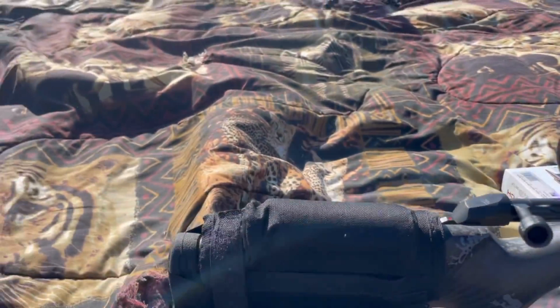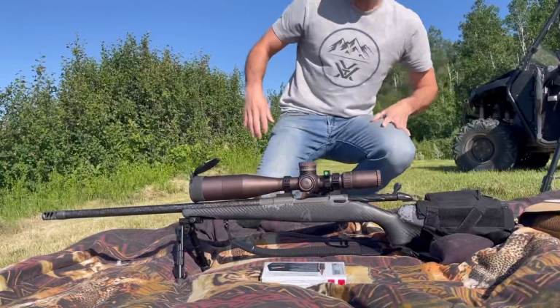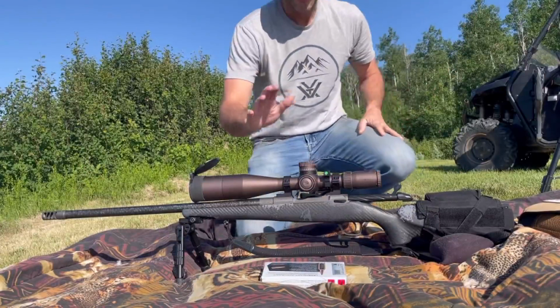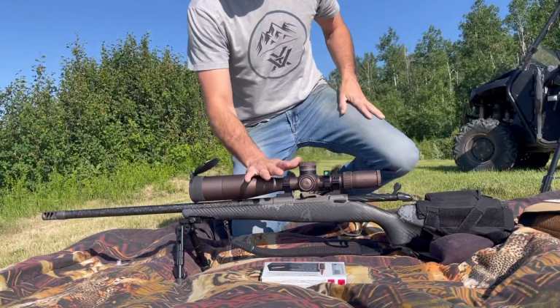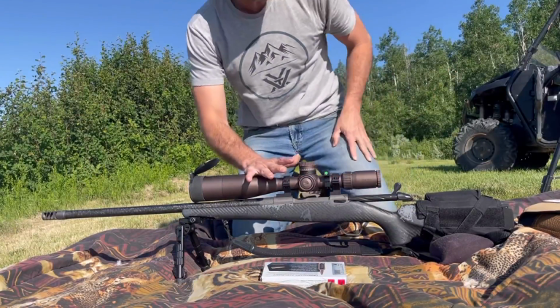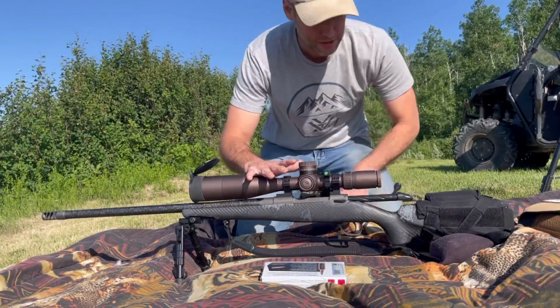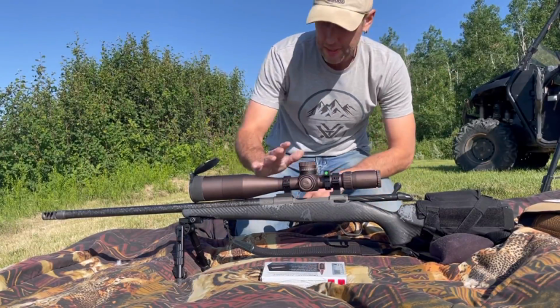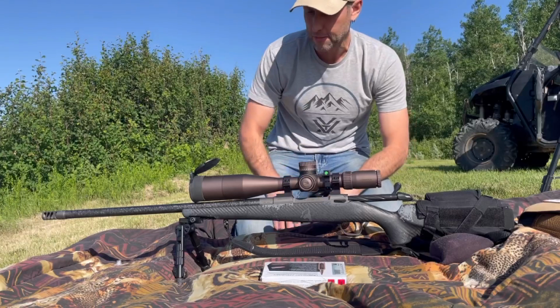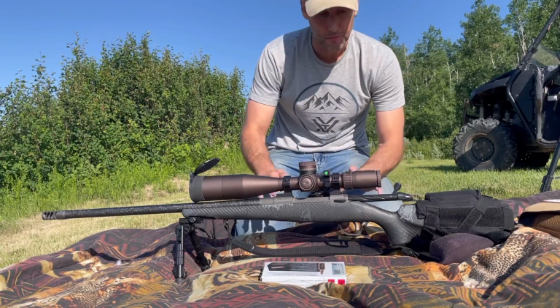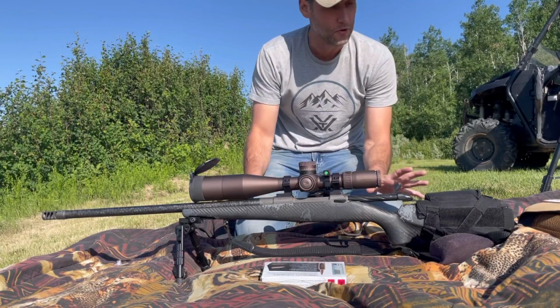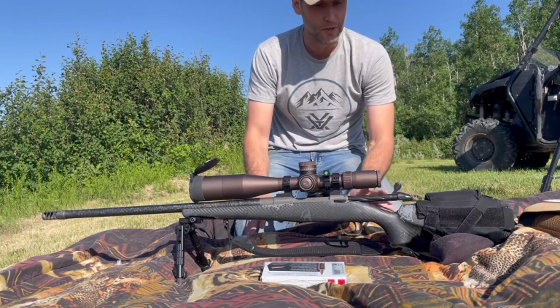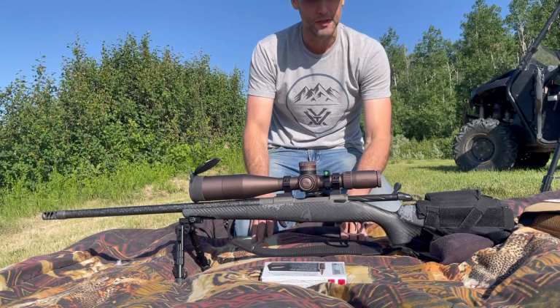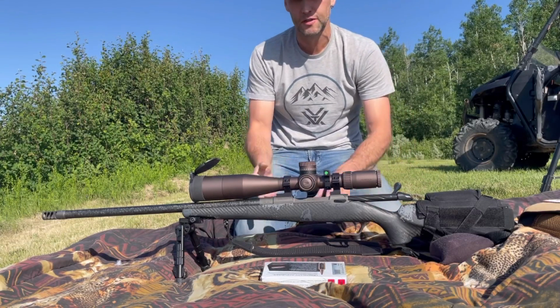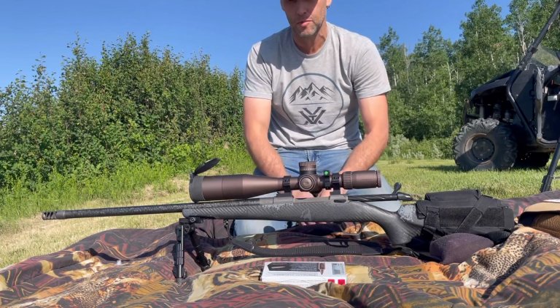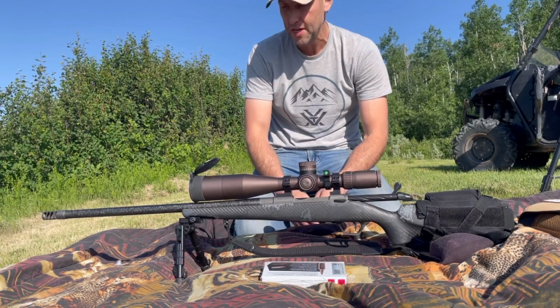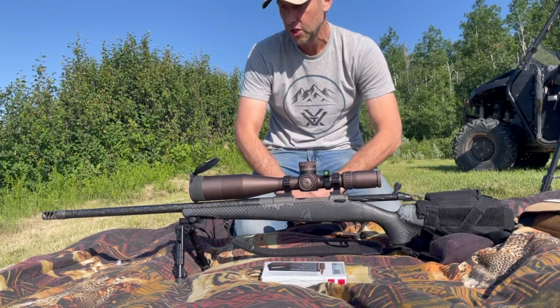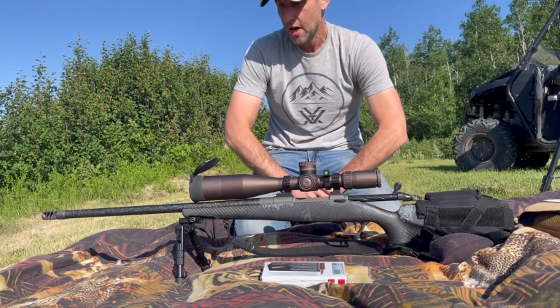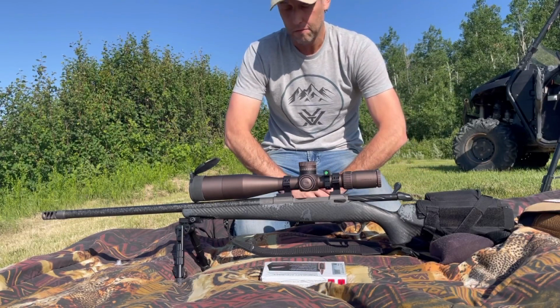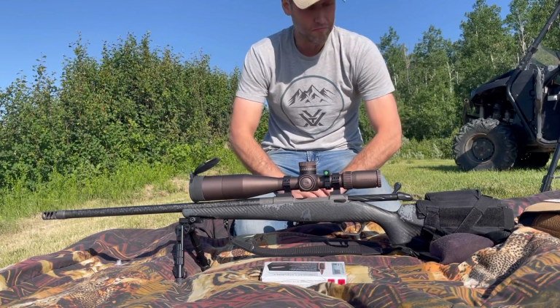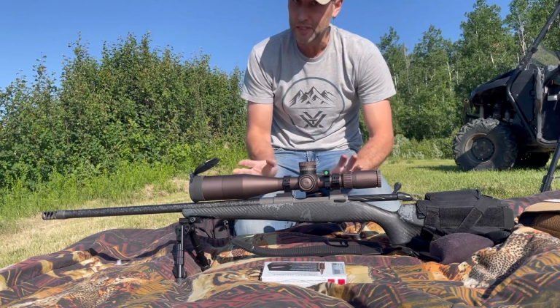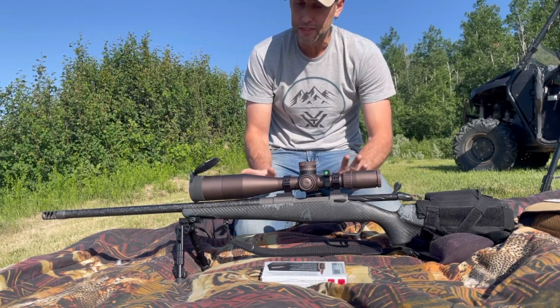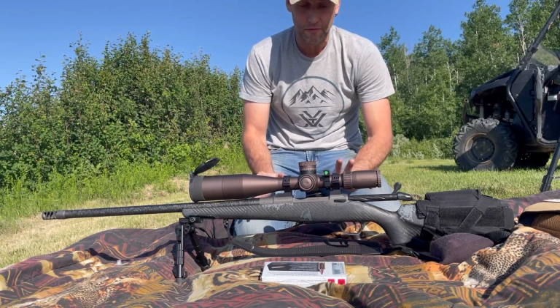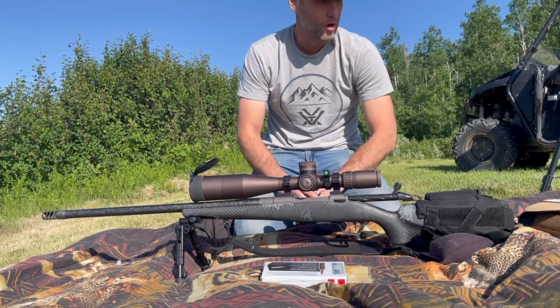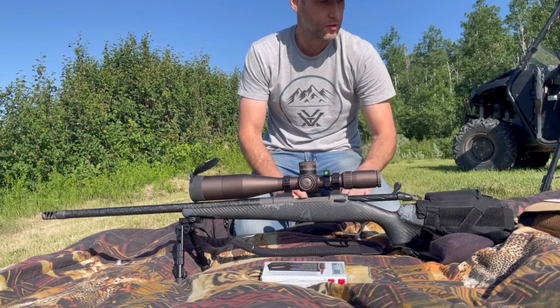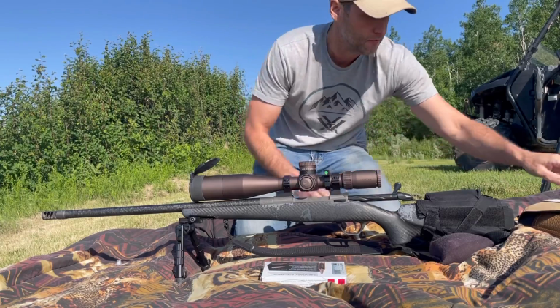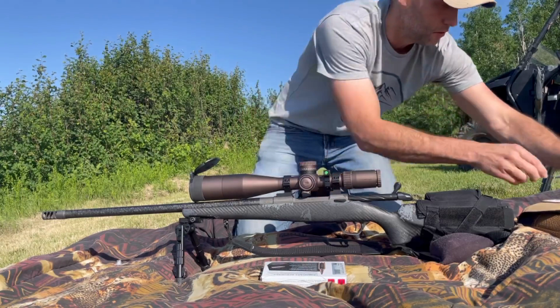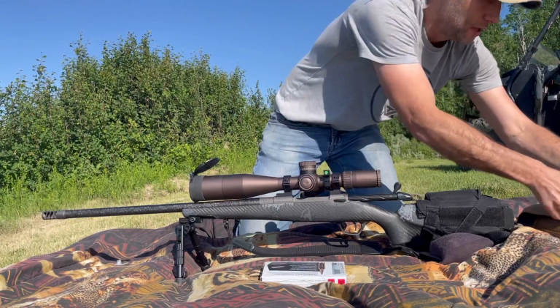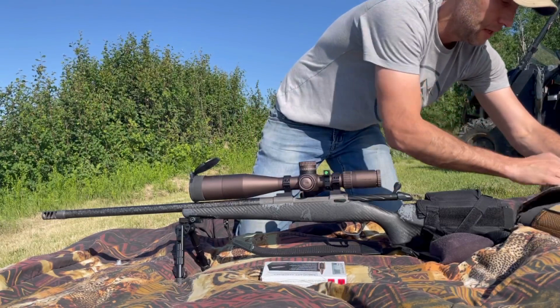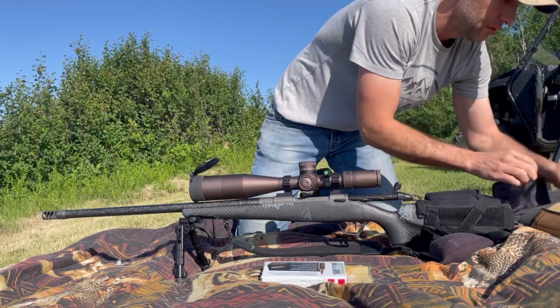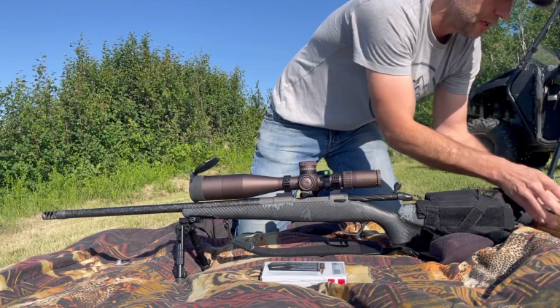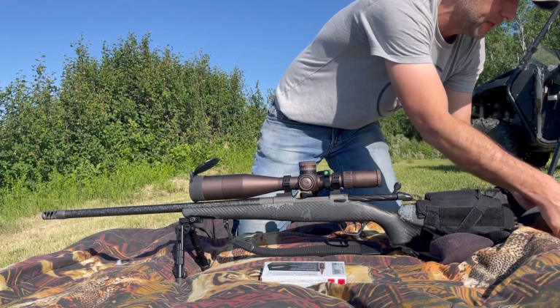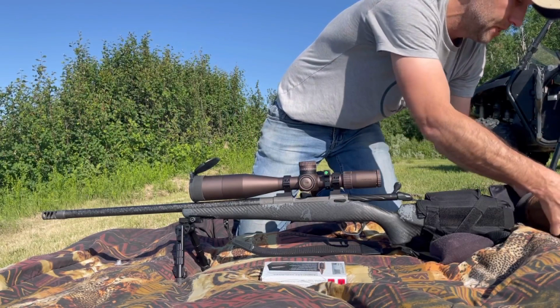Okay guys, 7PRC — it's a rifle by Fierce, the Fierce Carbon Rage. I basically just have a few boxes through it and I've zeroed it. Today I'm going to check my speed.